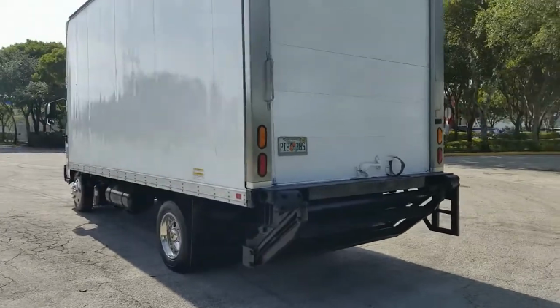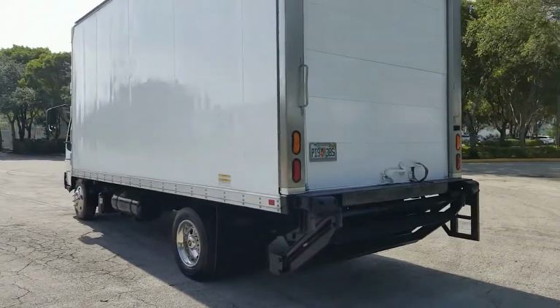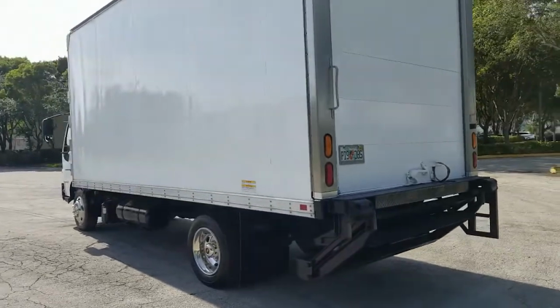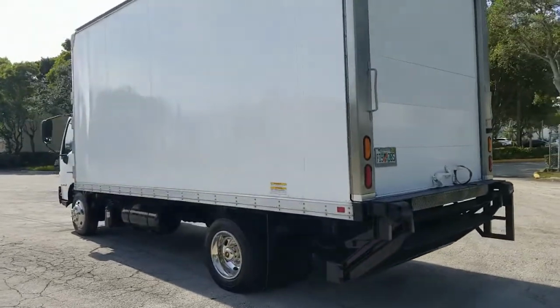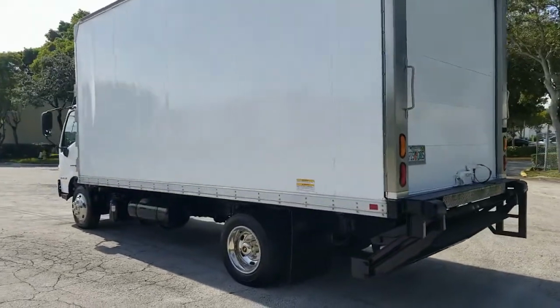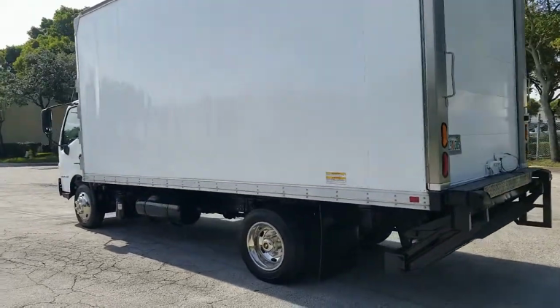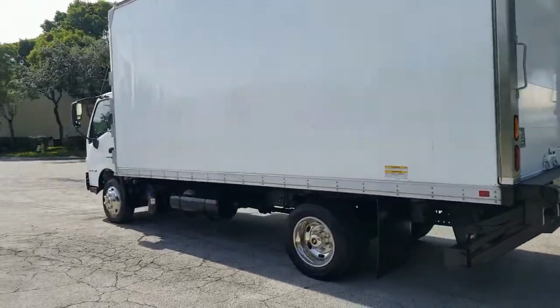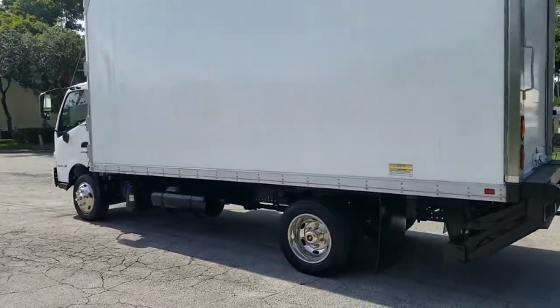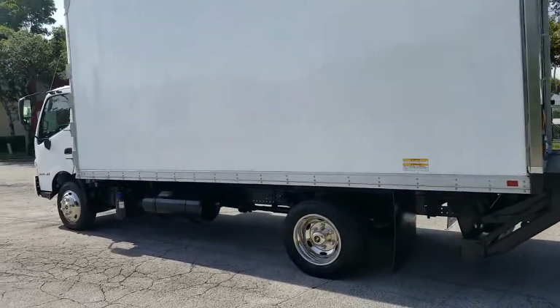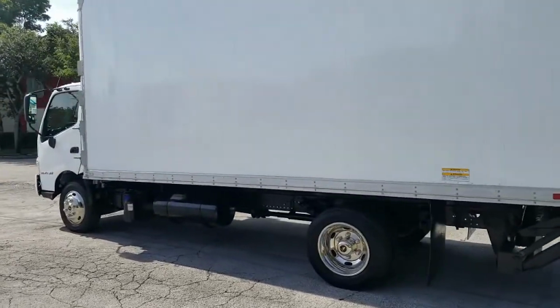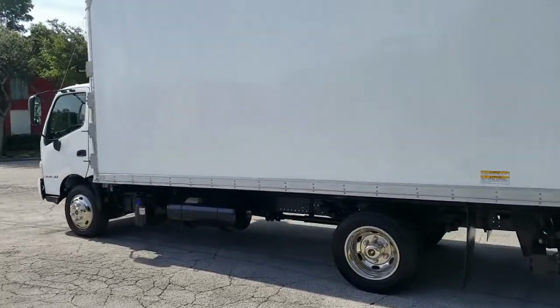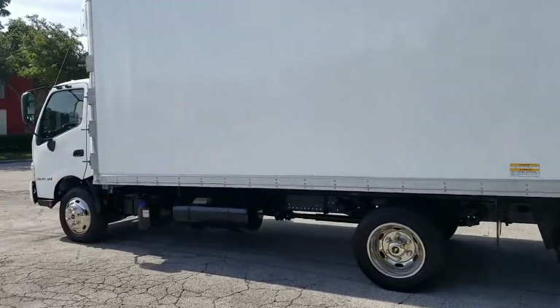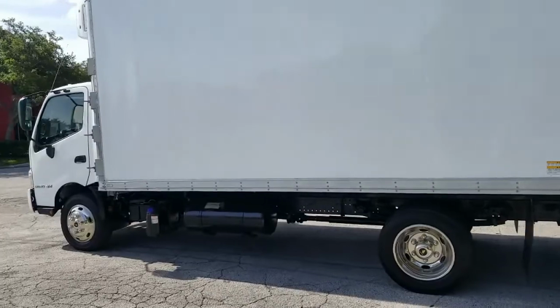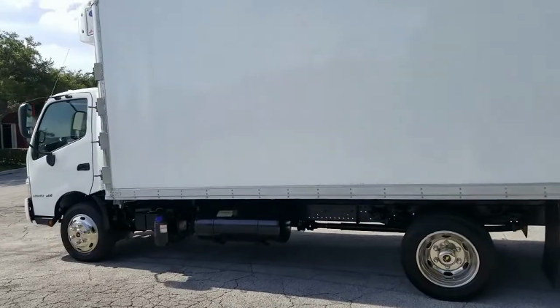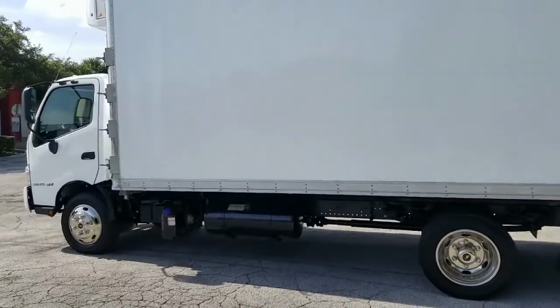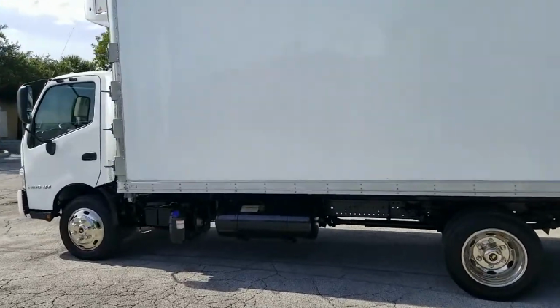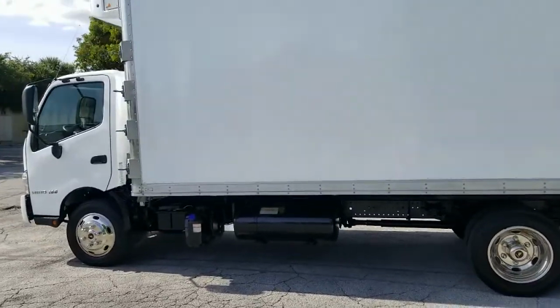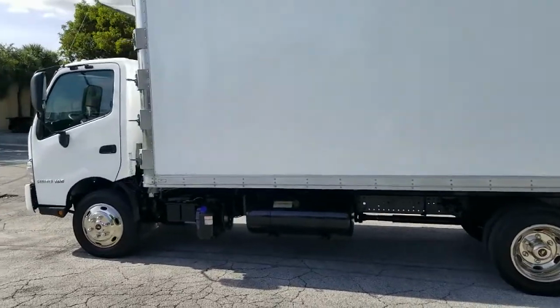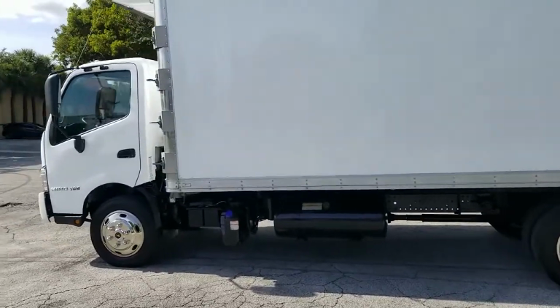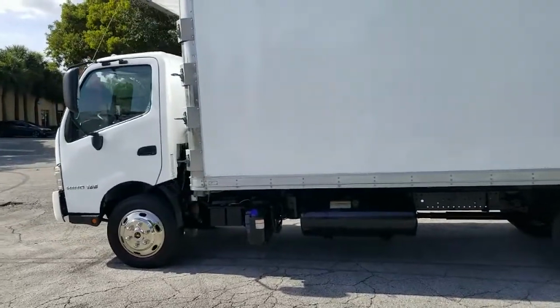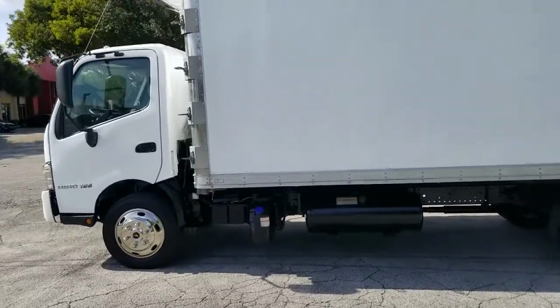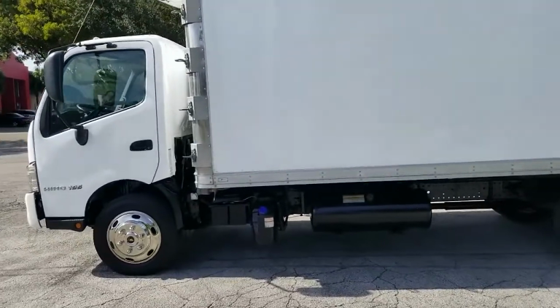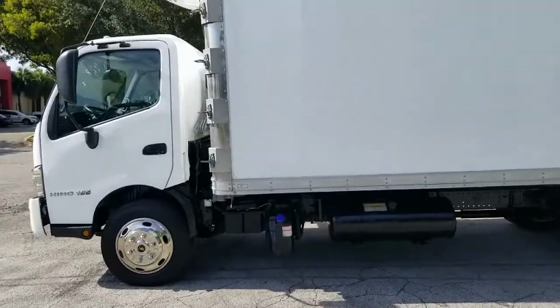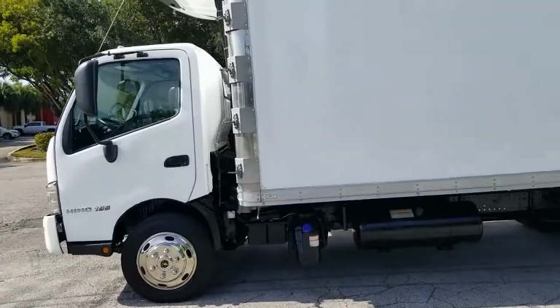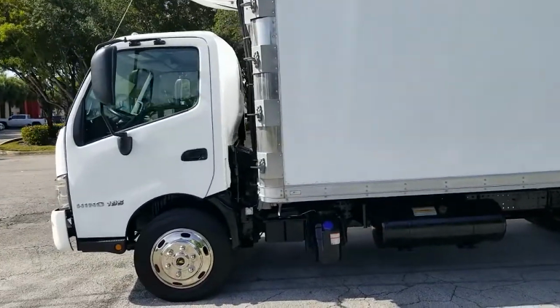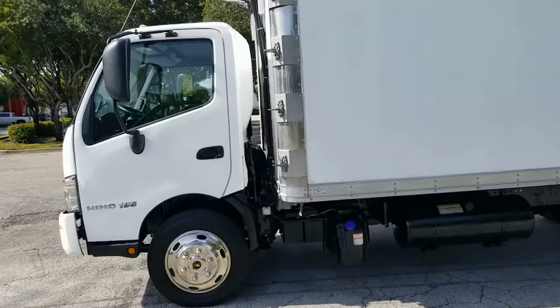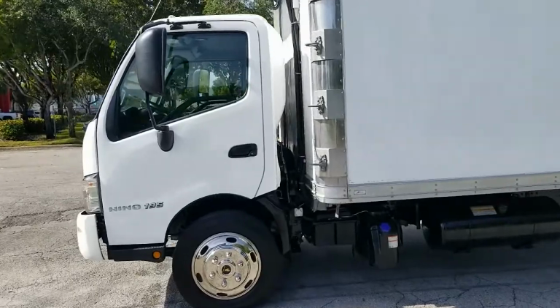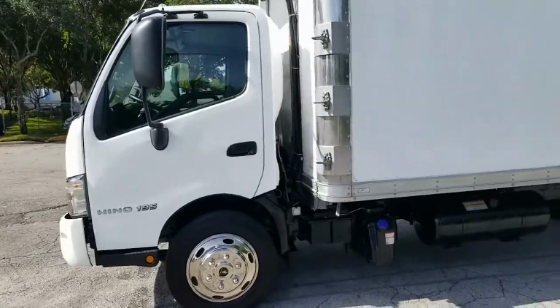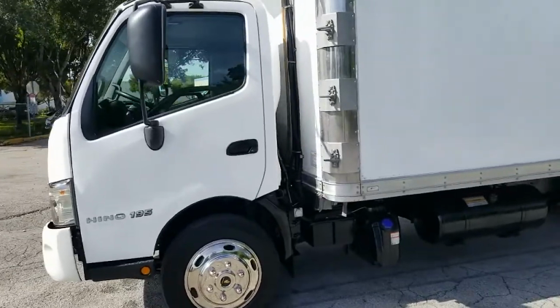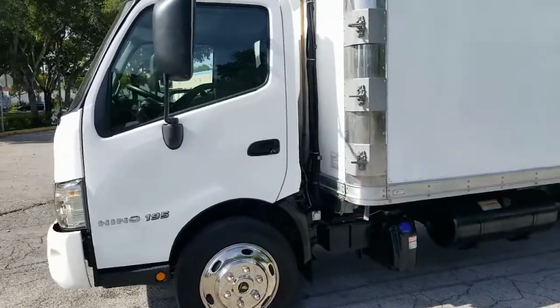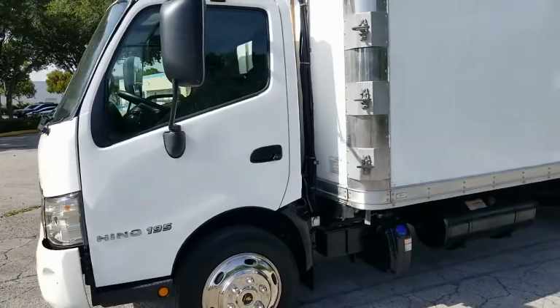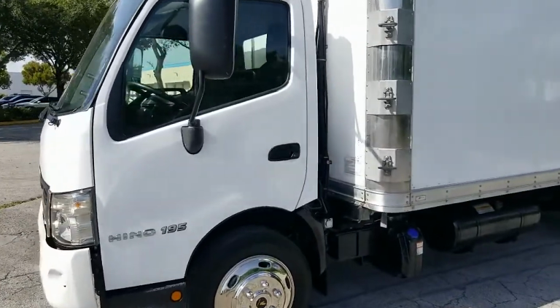Giving it a quick walk around. Tire looks good, really nice shape all the way around, very nice condition. It's got about 32,000 miles on it — great mileage for the year and the type of truck.